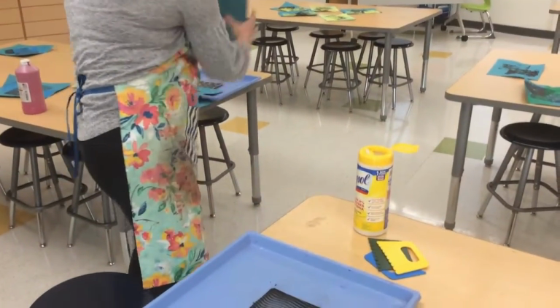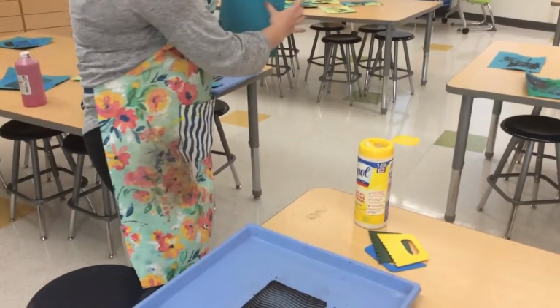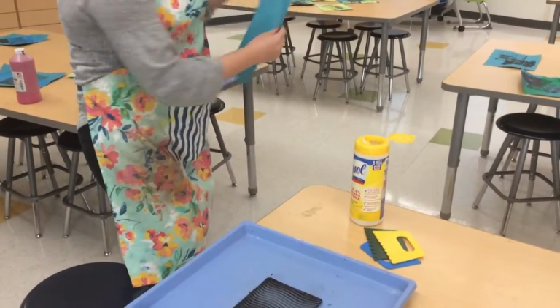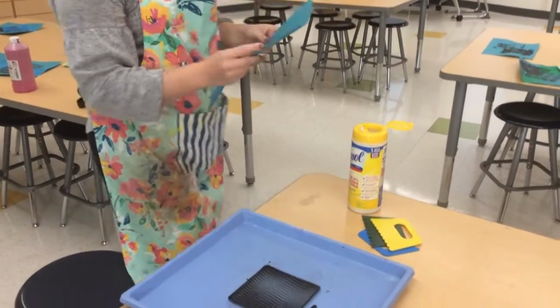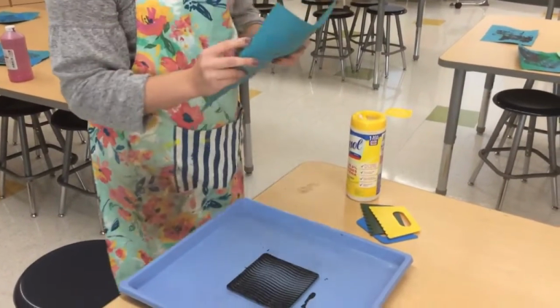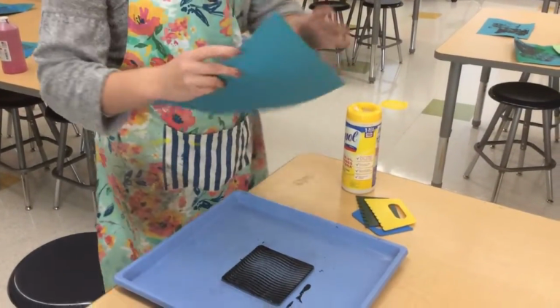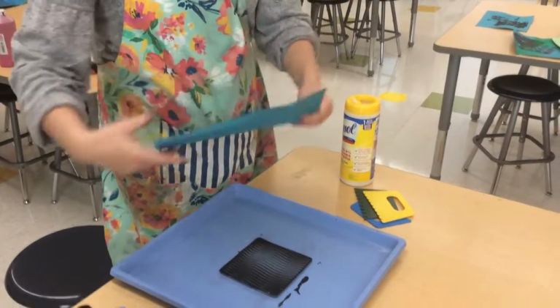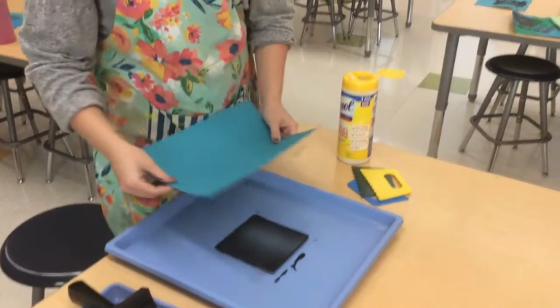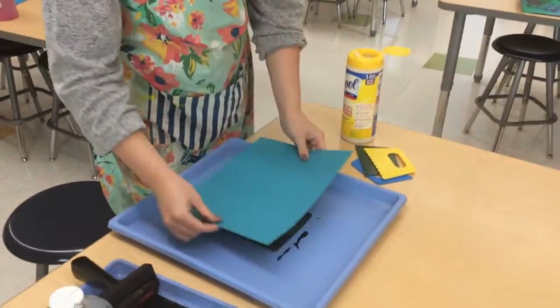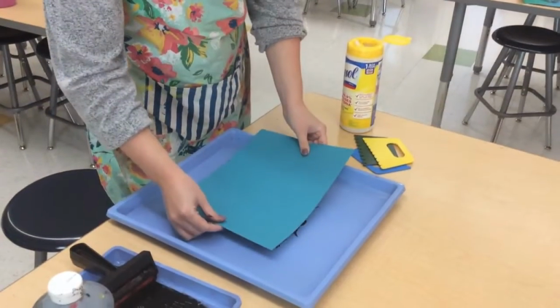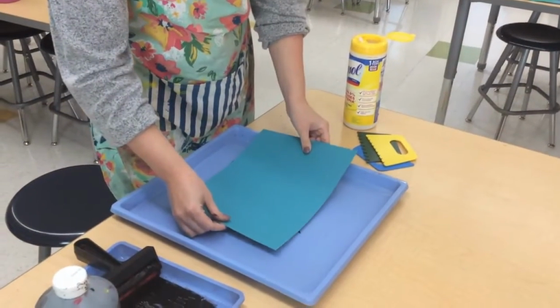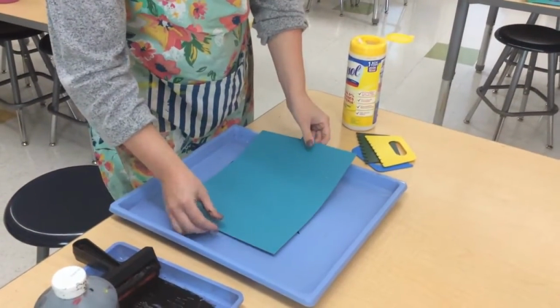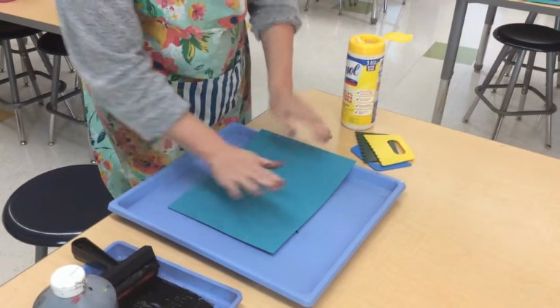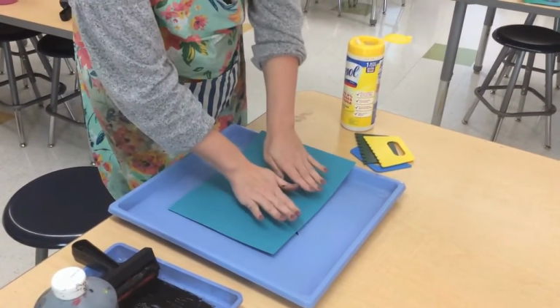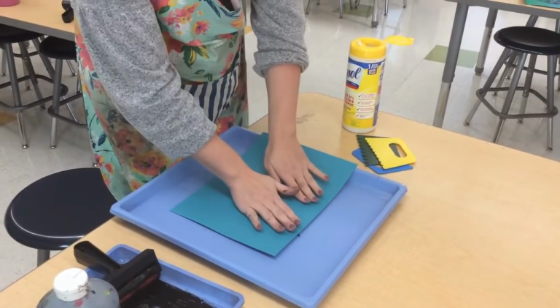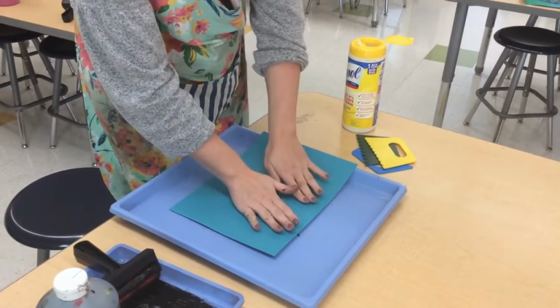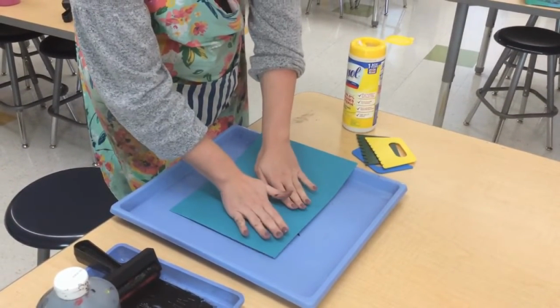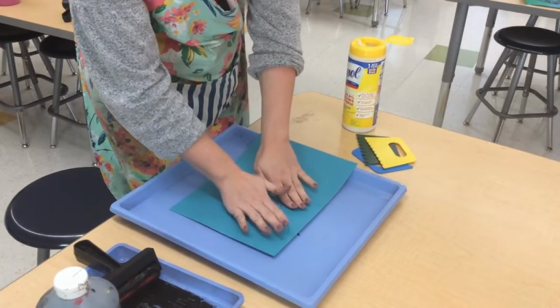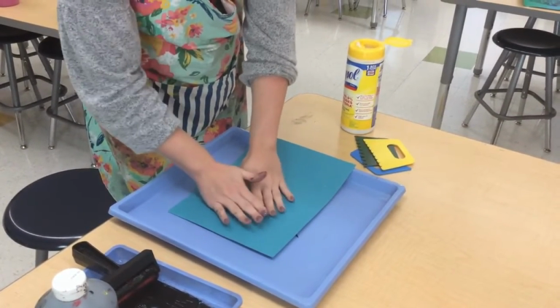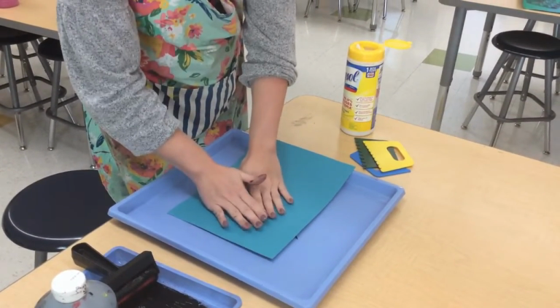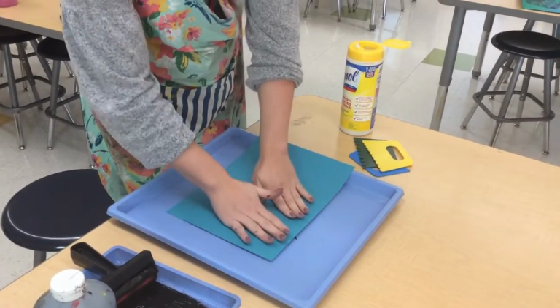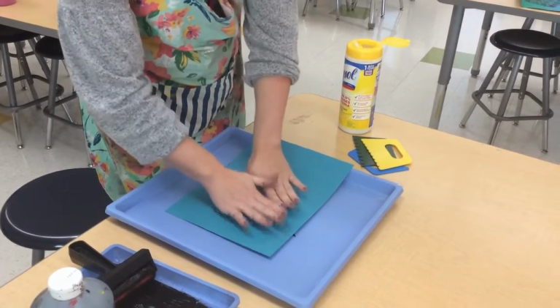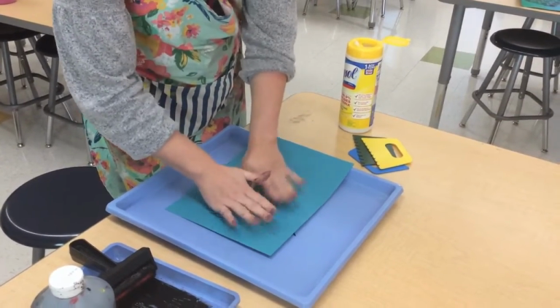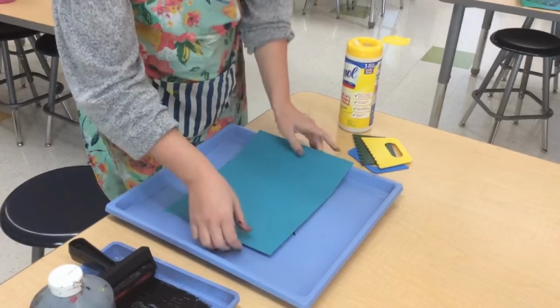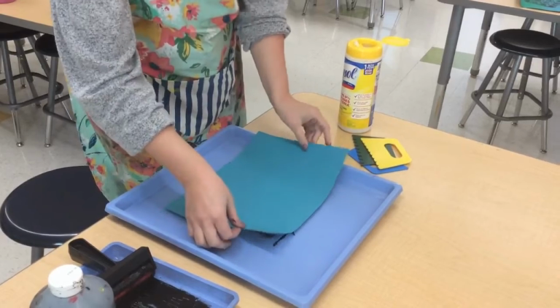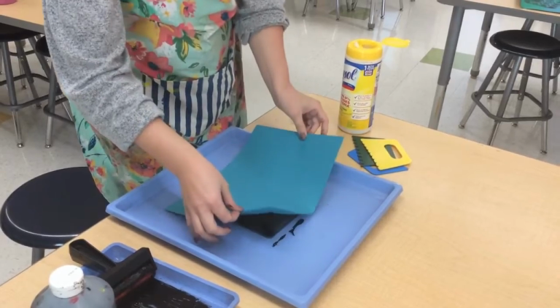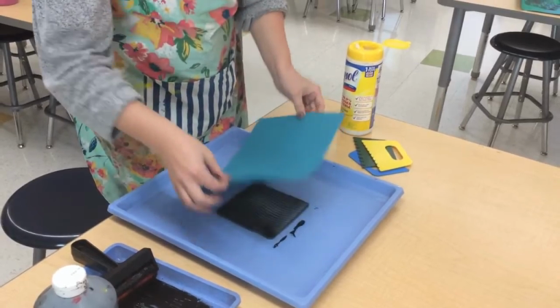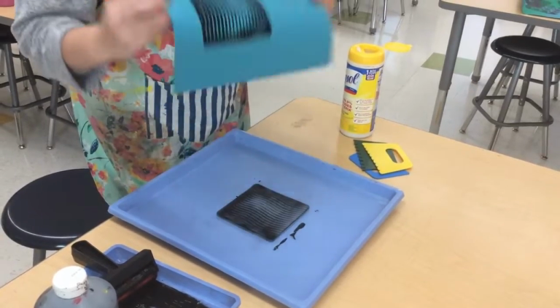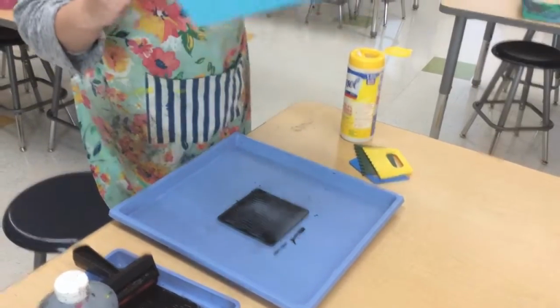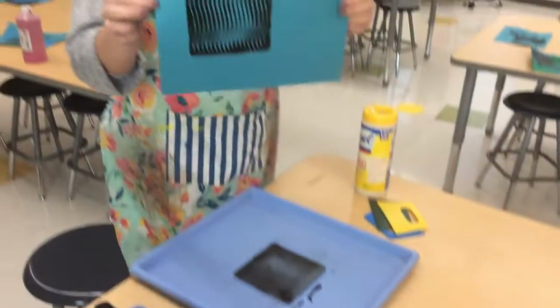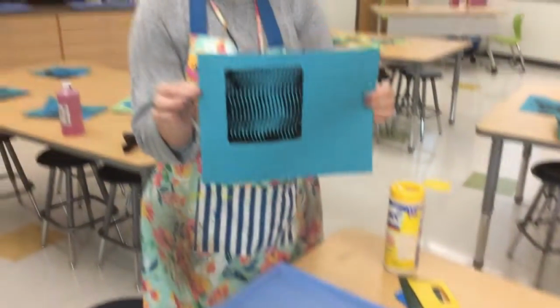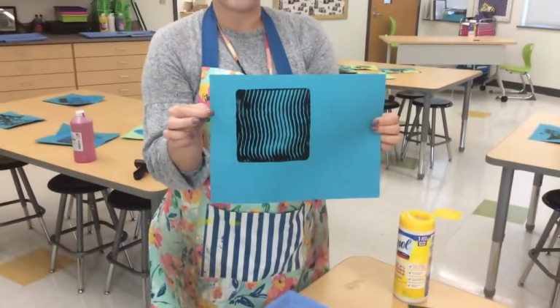You're going to want to take your piece of paper and lay it down flat, not pressing down too hard. And then there you go, you have your print.